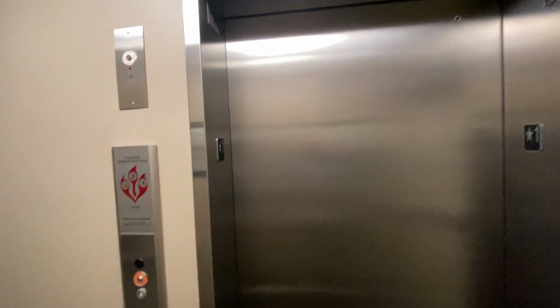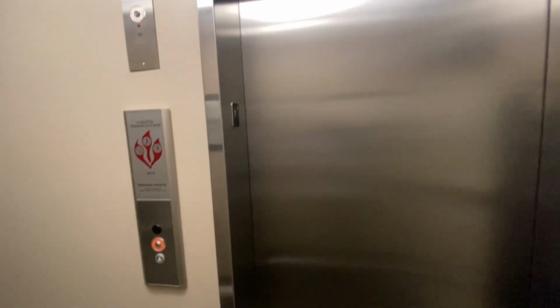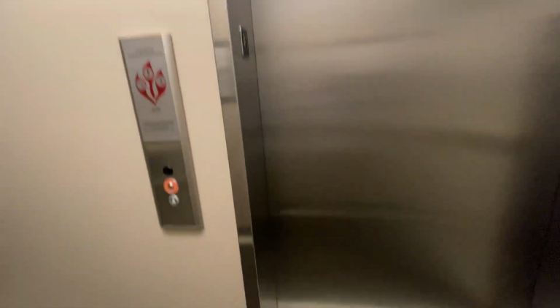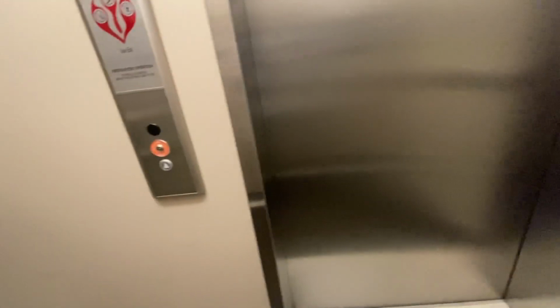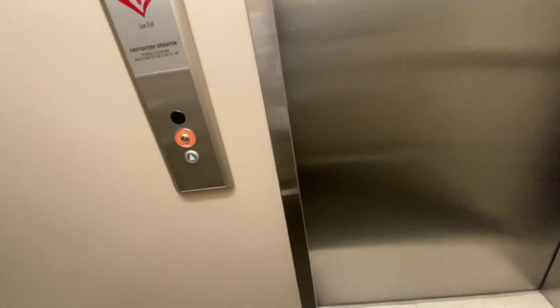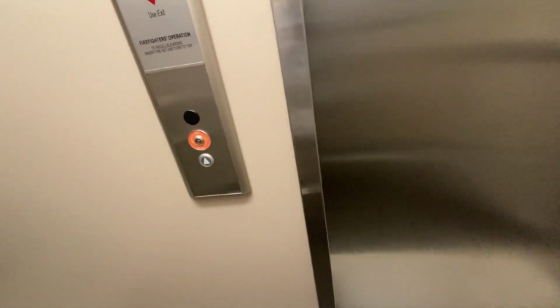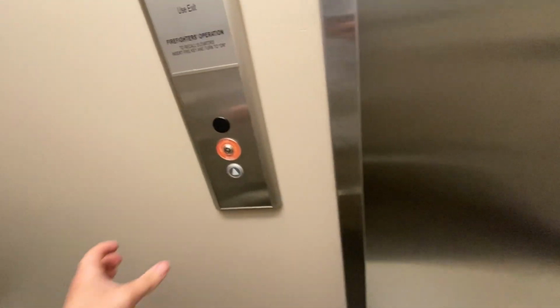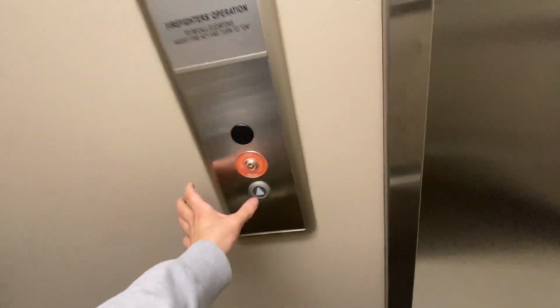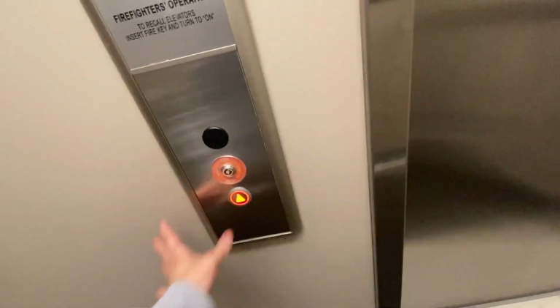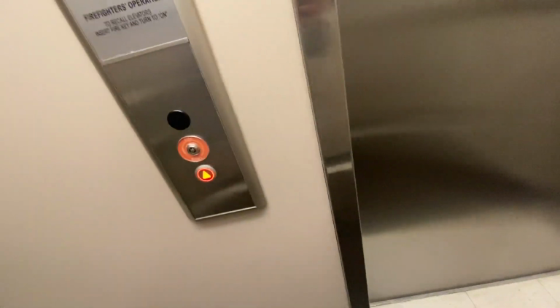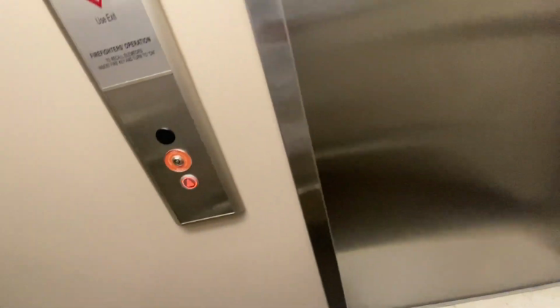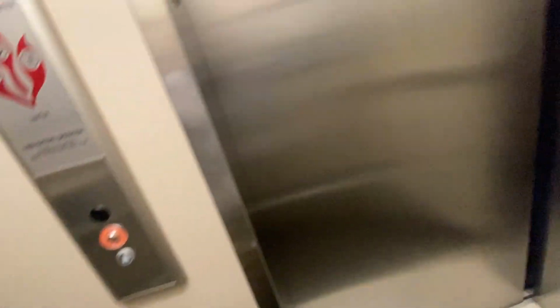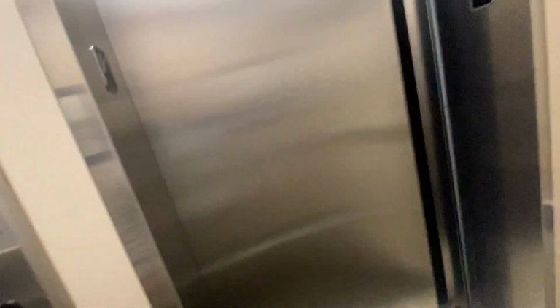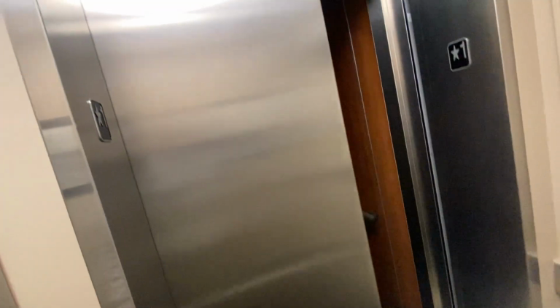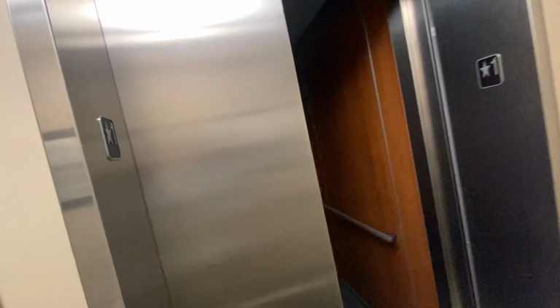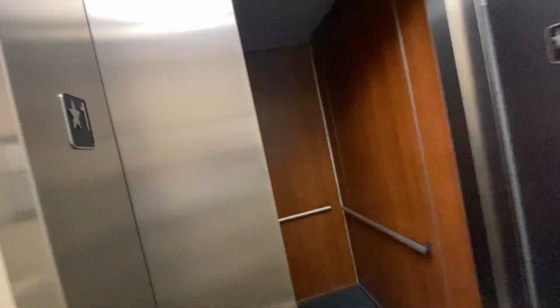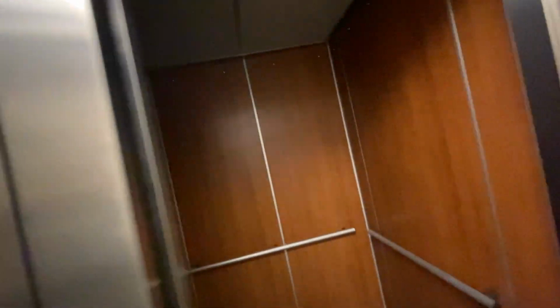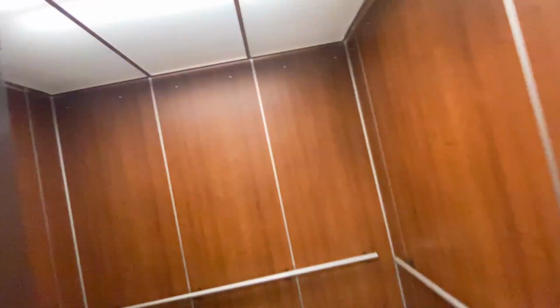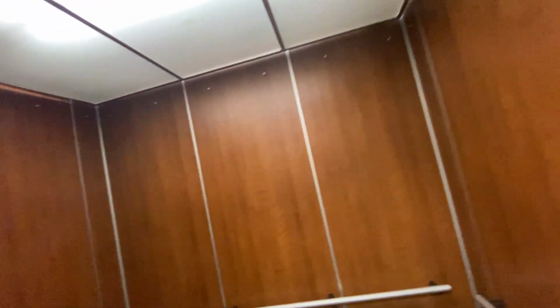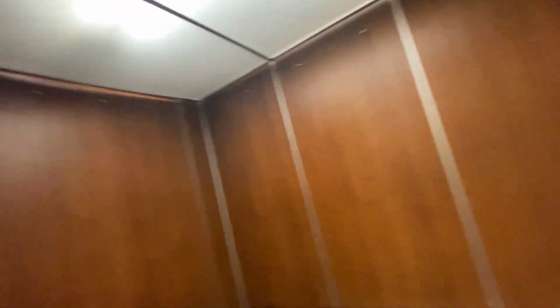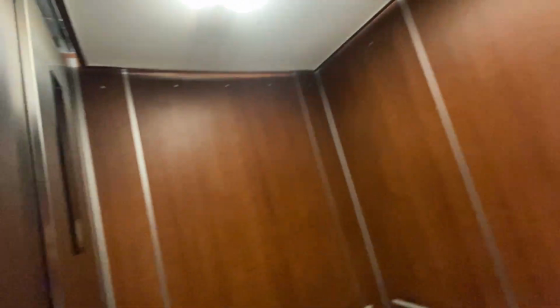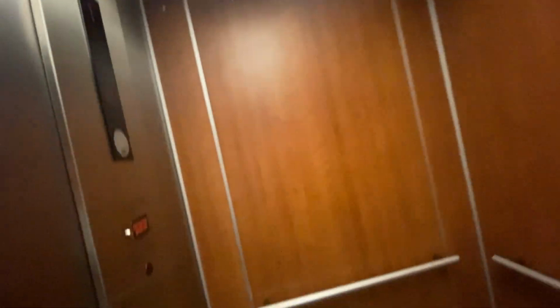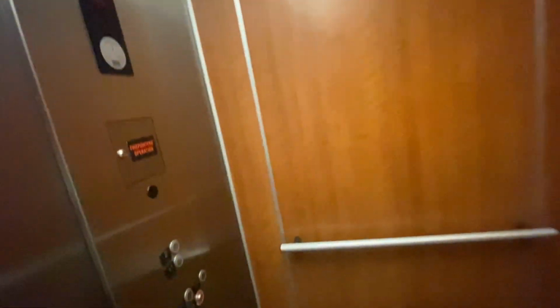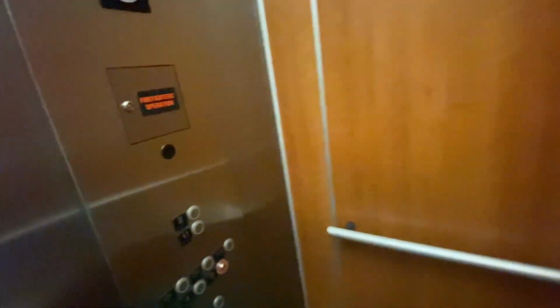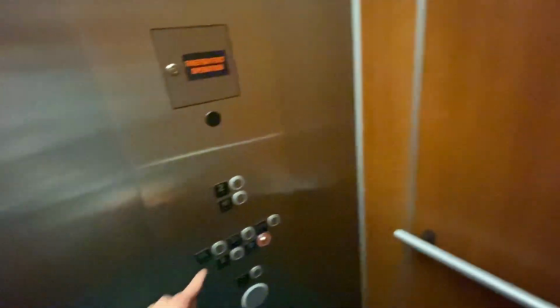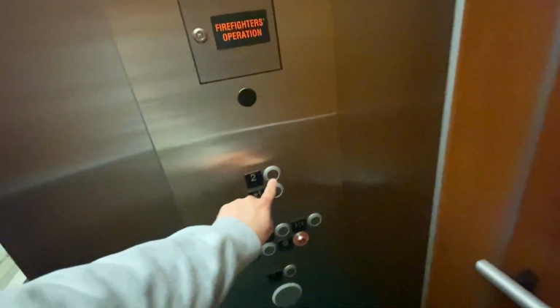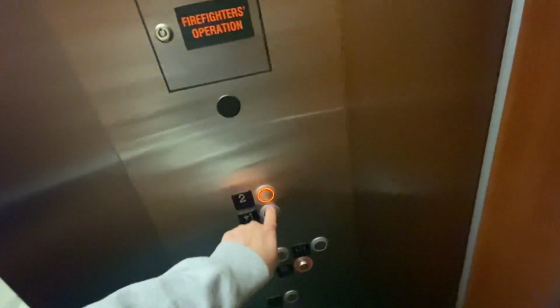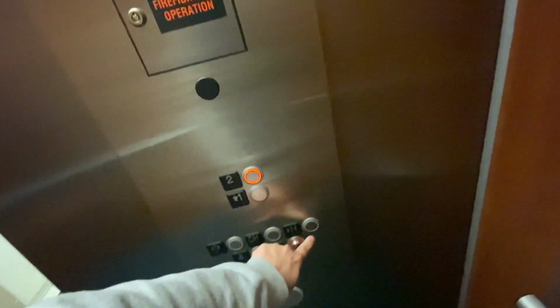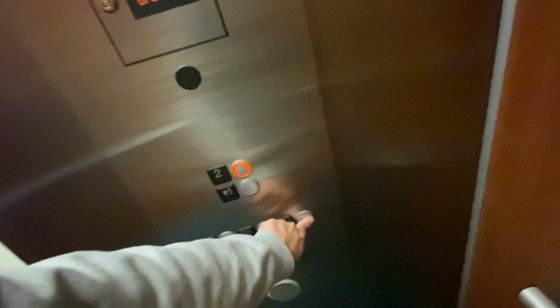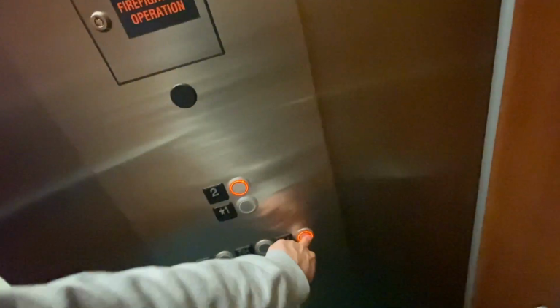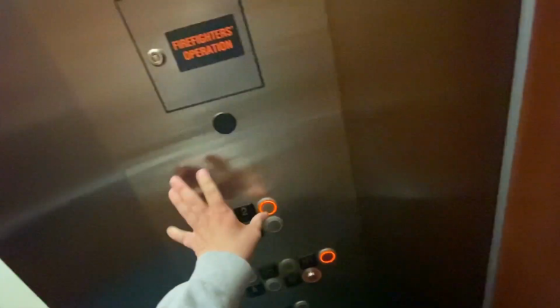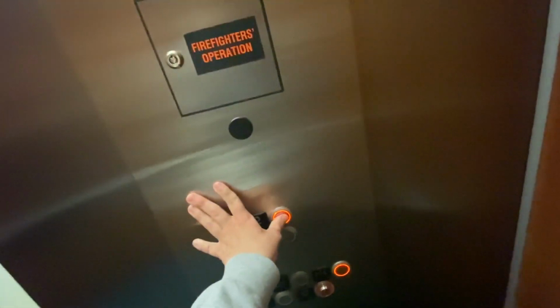This is the elevator at the Kansas University Visitor Center. Going up. Two. EcoDisc.